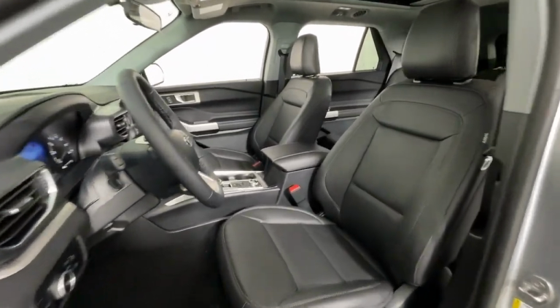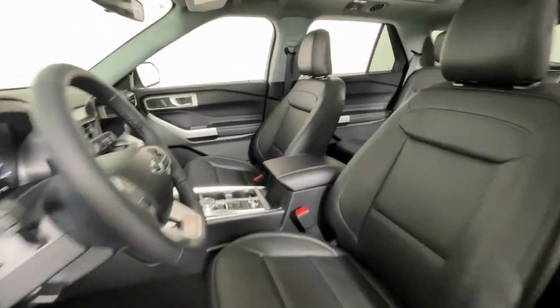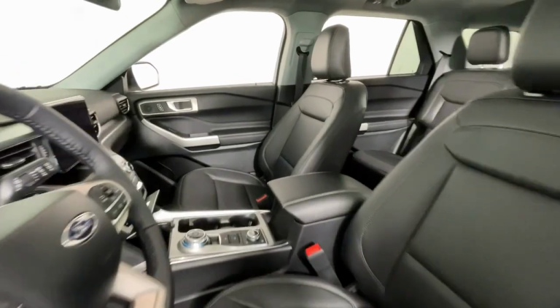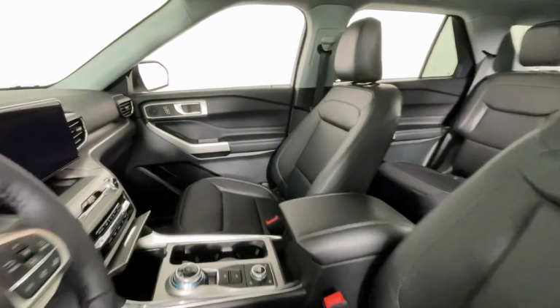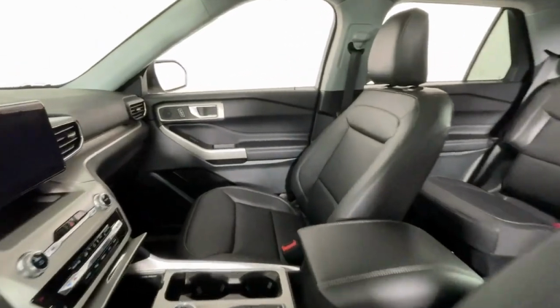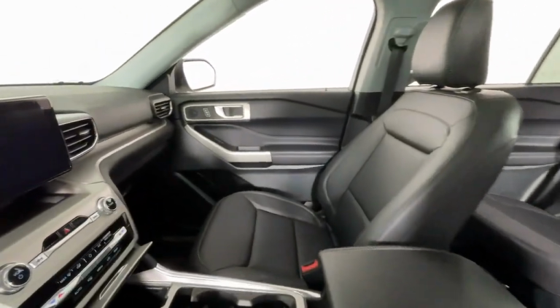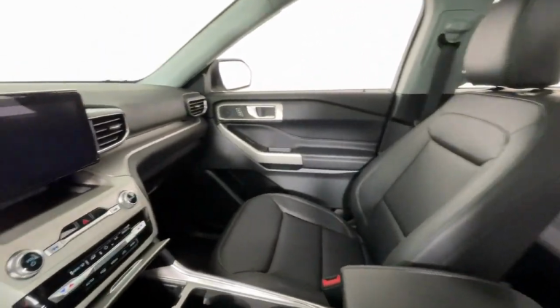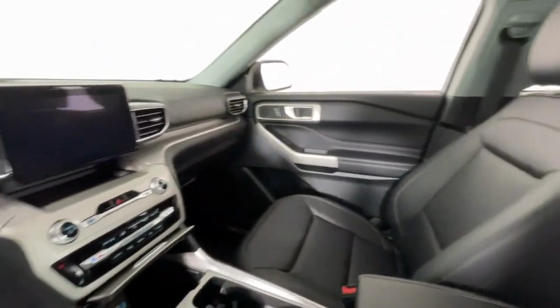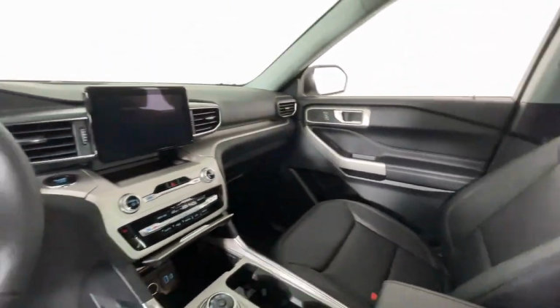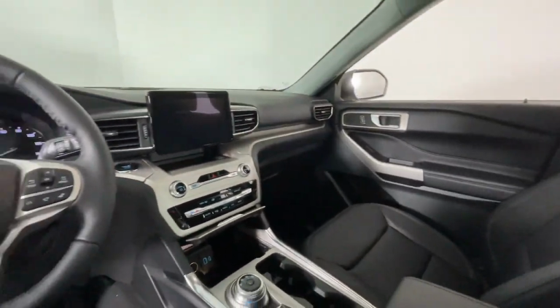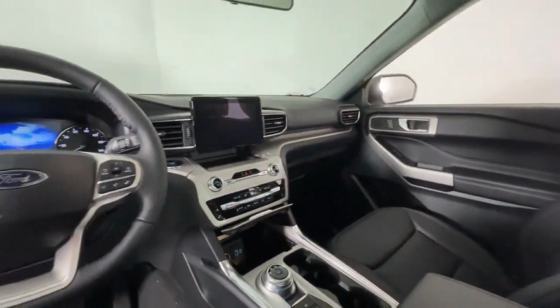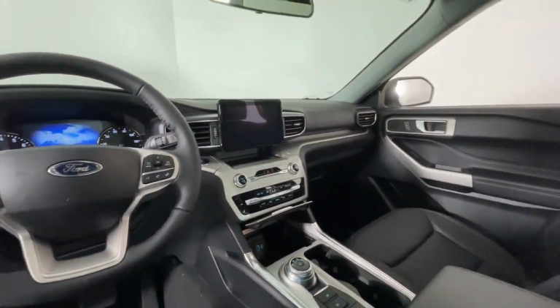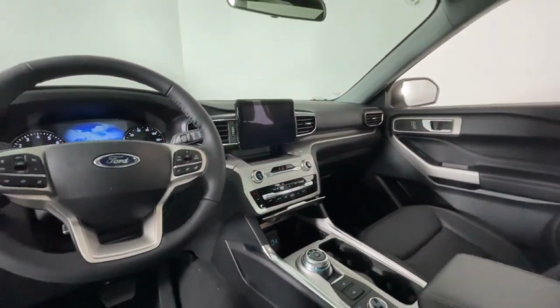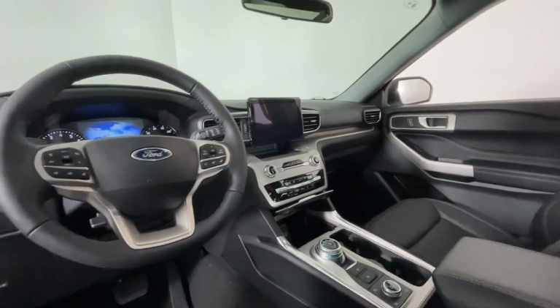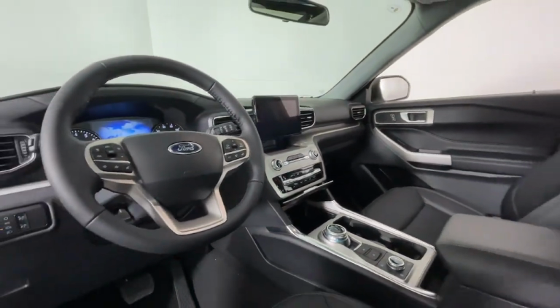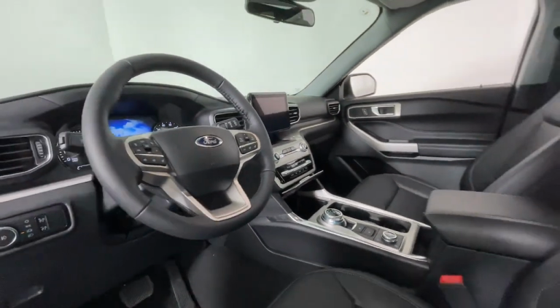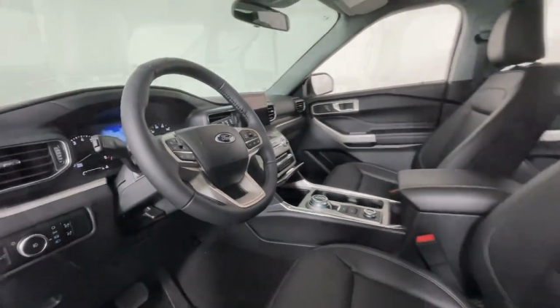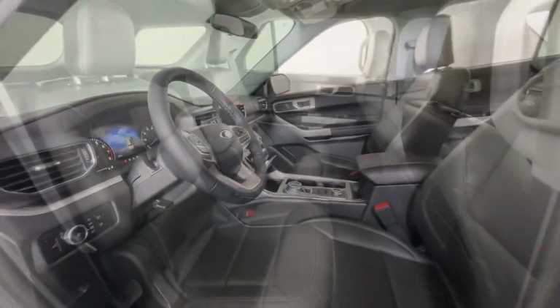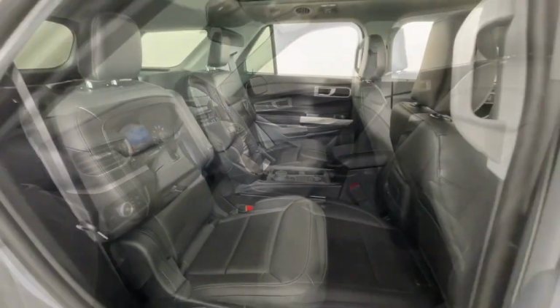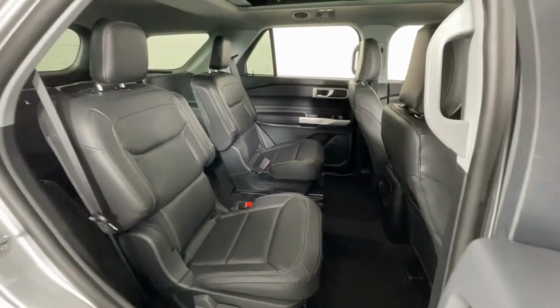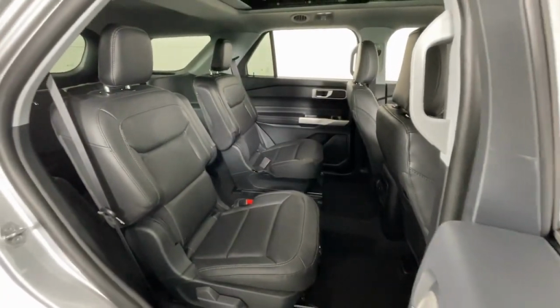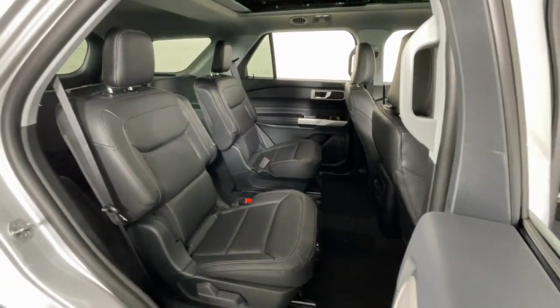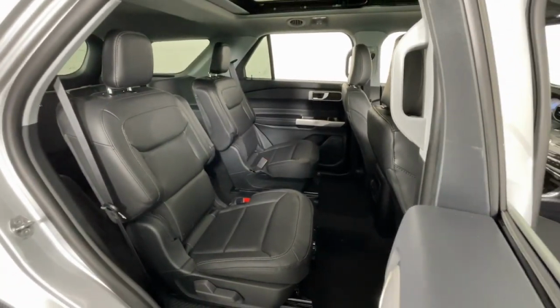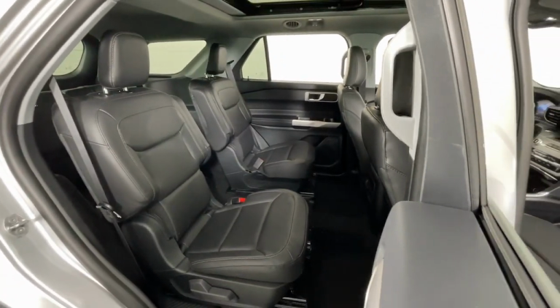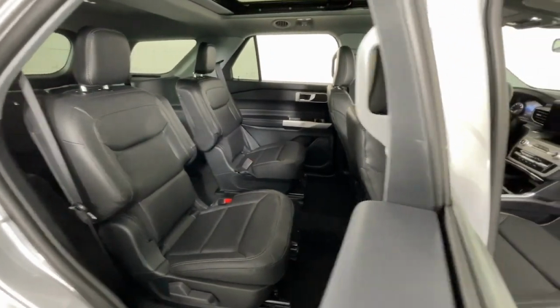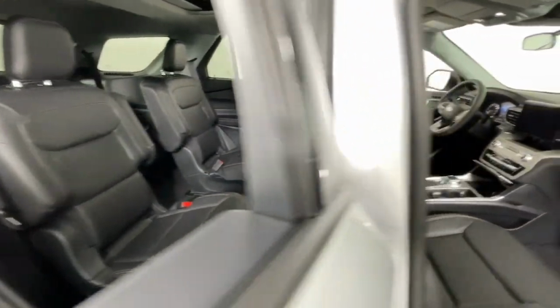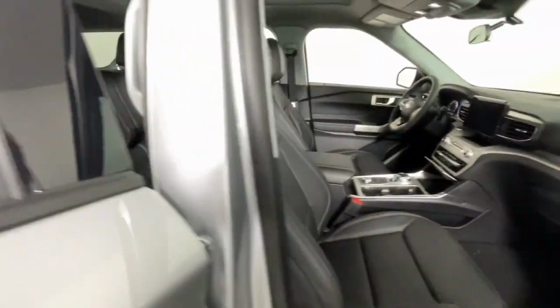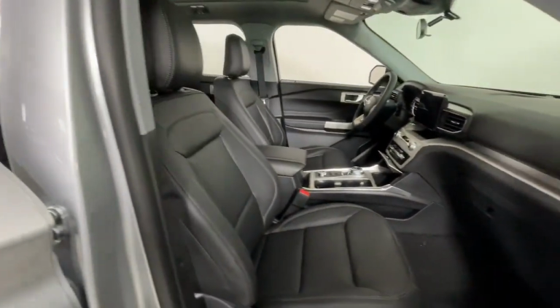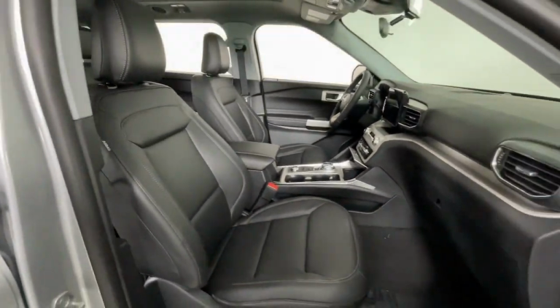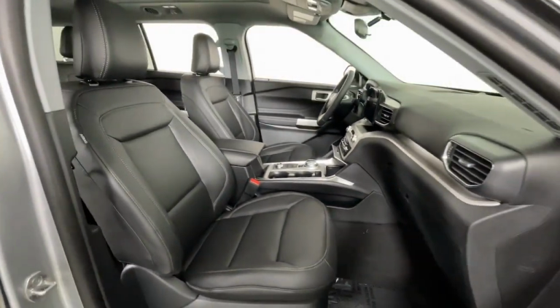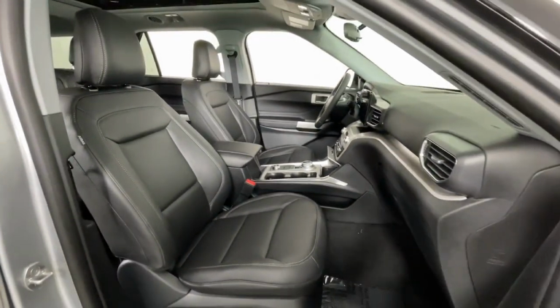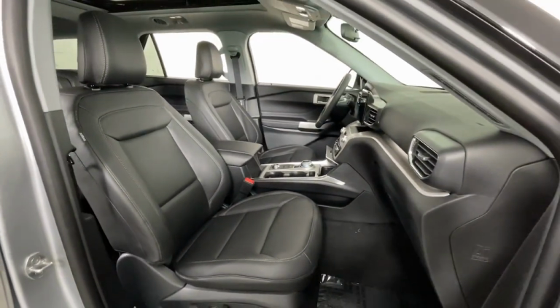Available options let you customize technology and capabilities, along with rugged, midsize SUV versatility. The following are some of this vehicle's highlighted options.